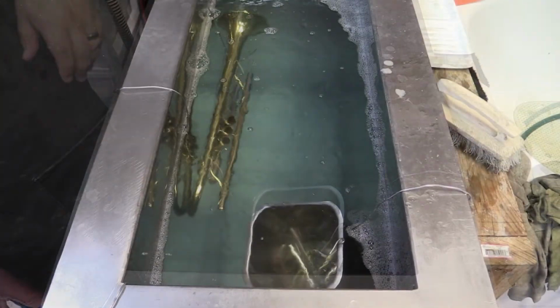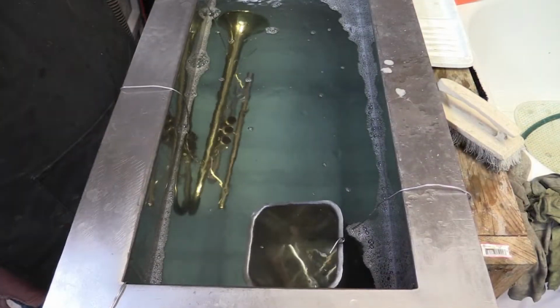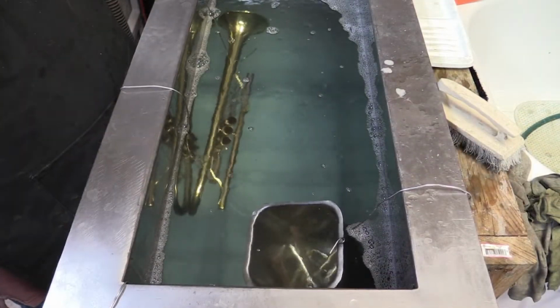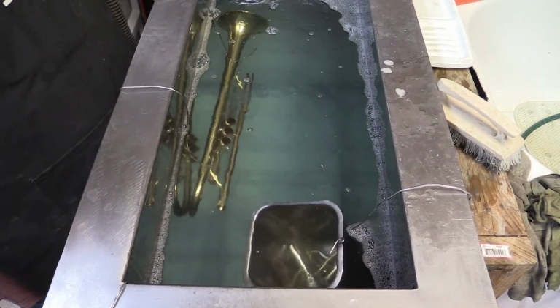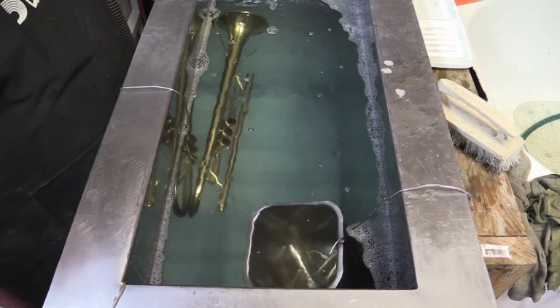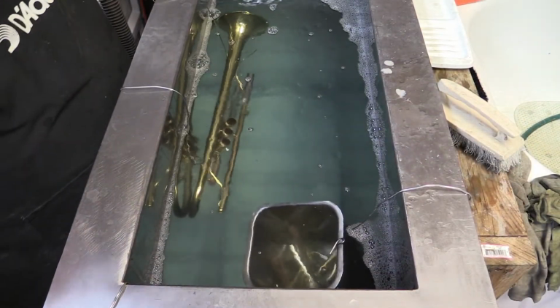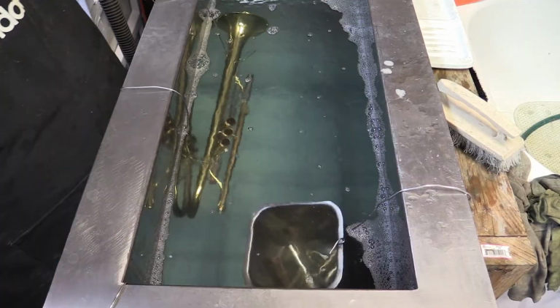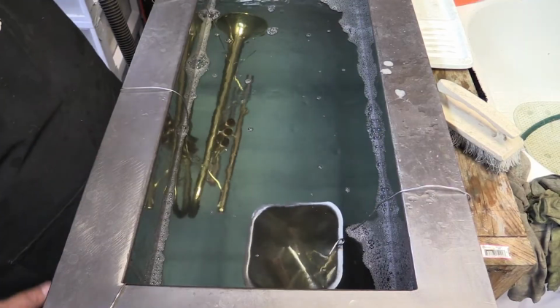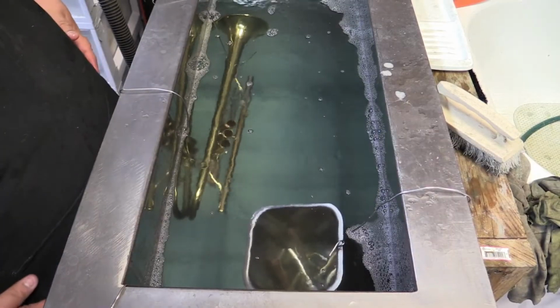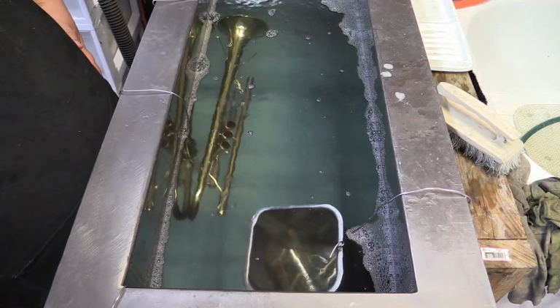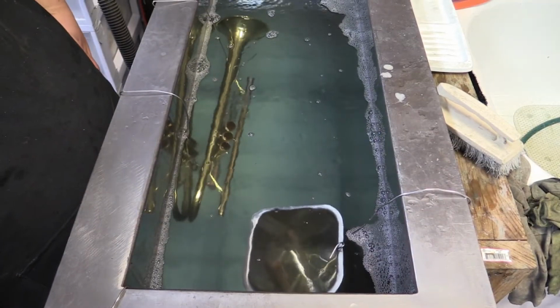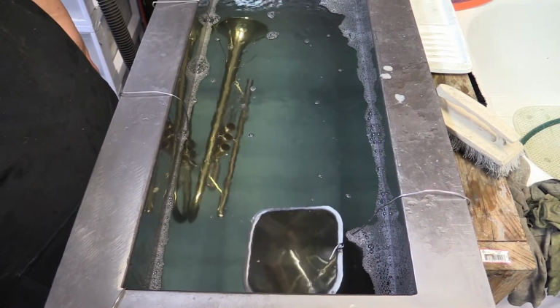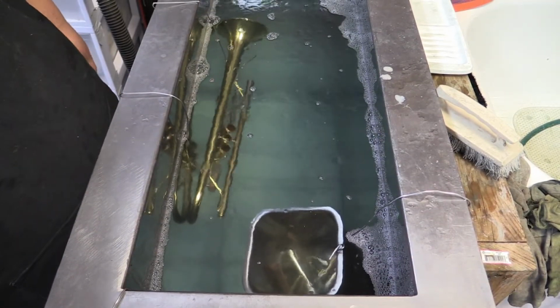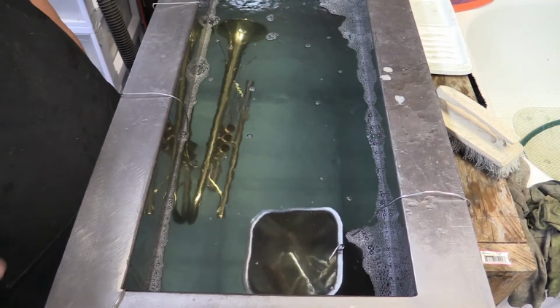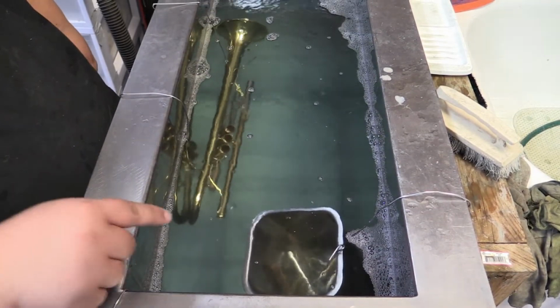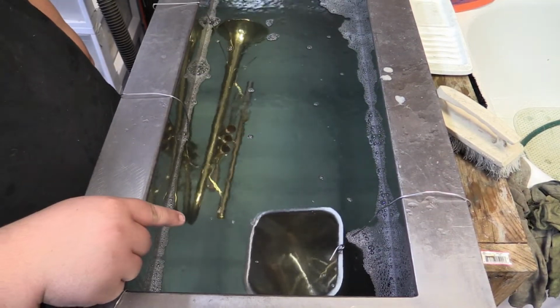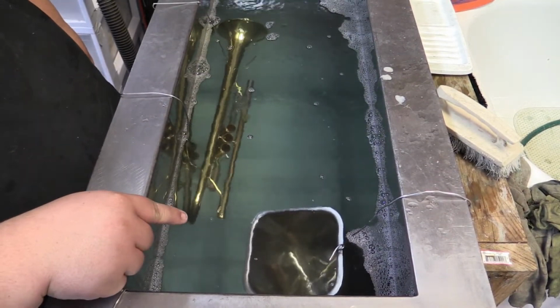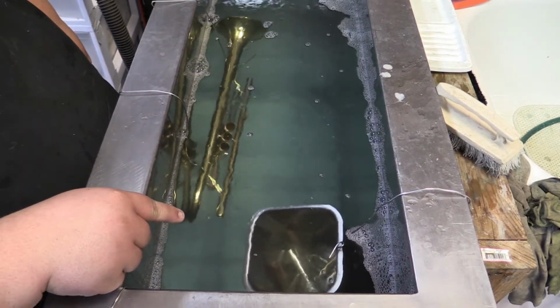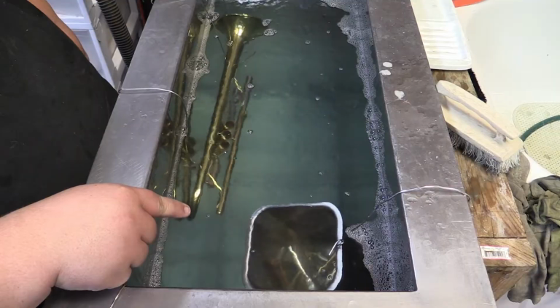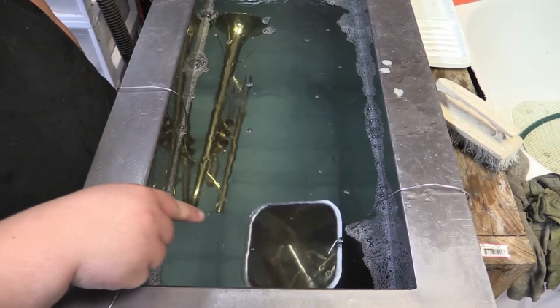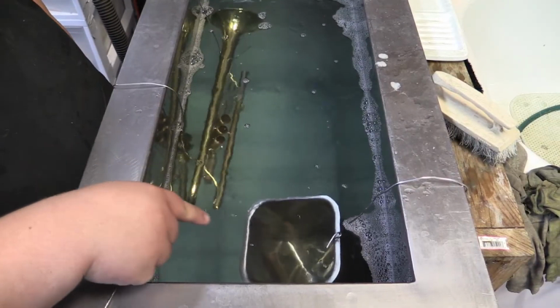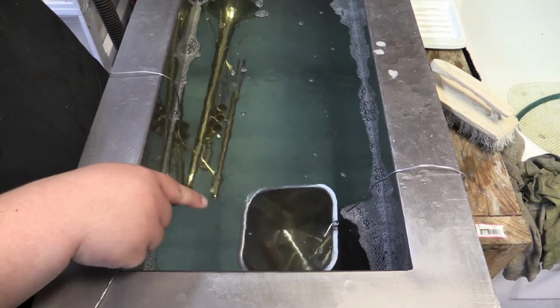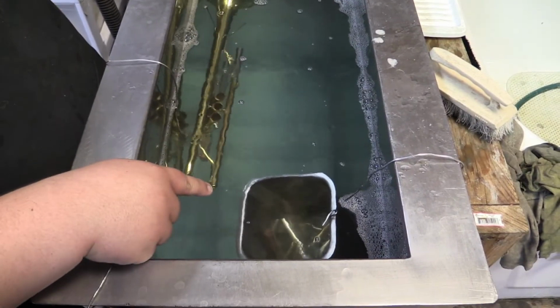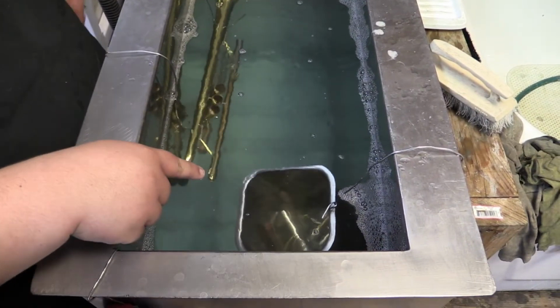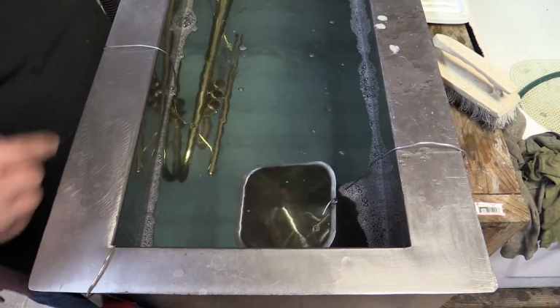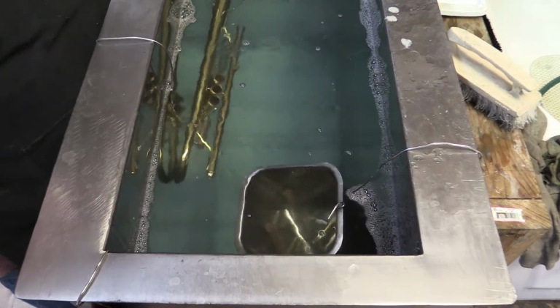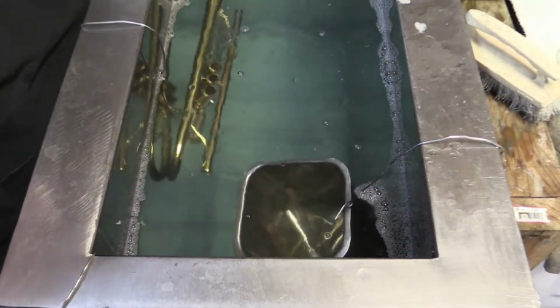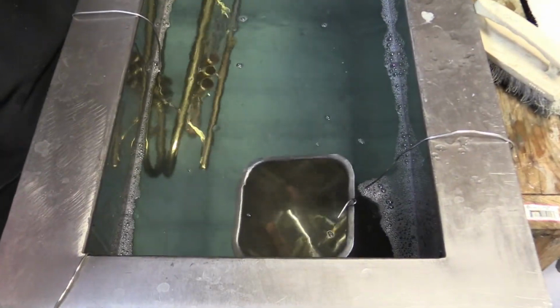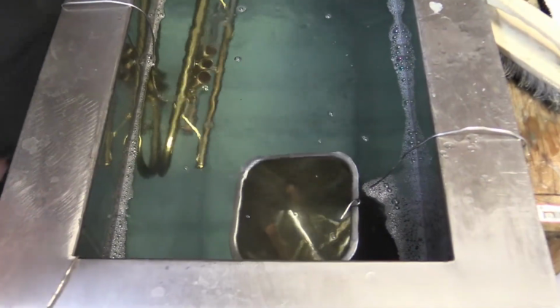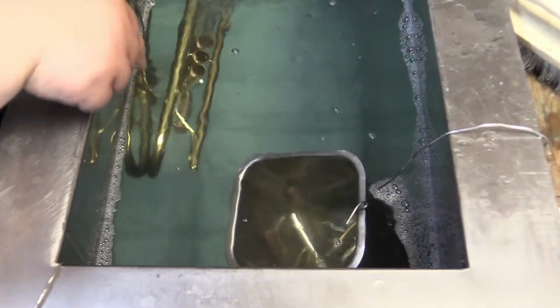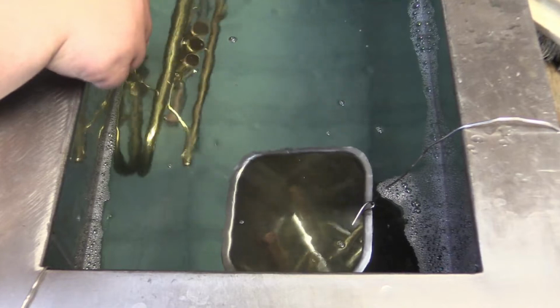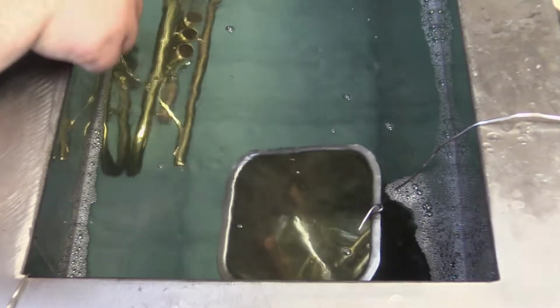The repair technician then turns on the ultrasonic cleaner and lets it run for just a few minutes. Here you can see the cavitation of the ultrasonic cleaner in action. This trumpet was particularly dirty — you can see the fine dirt and debris flowing out of it.